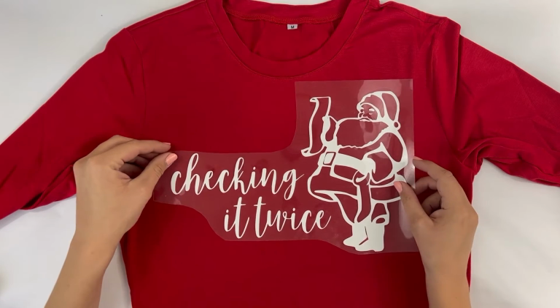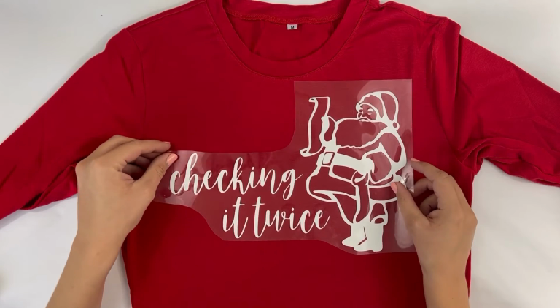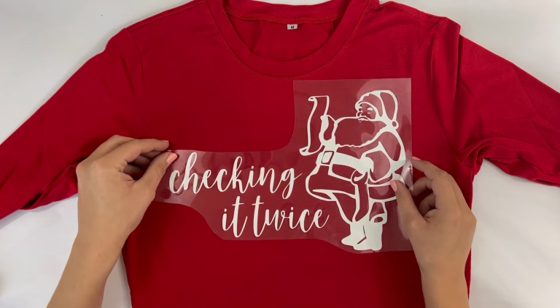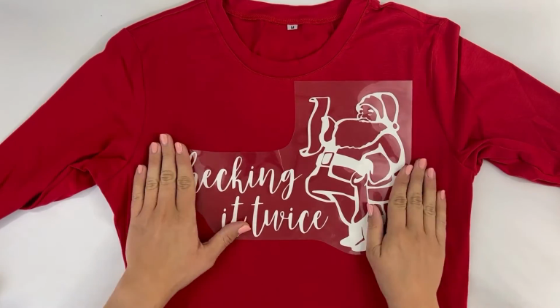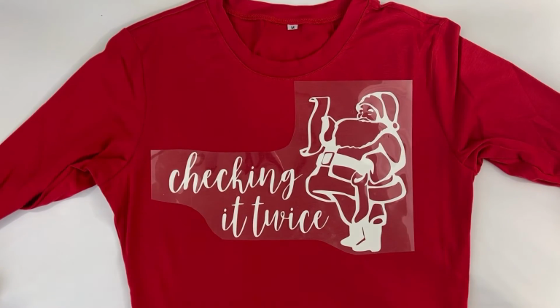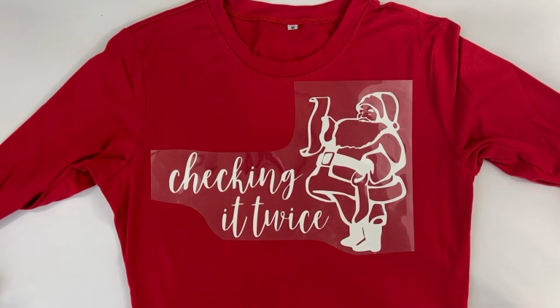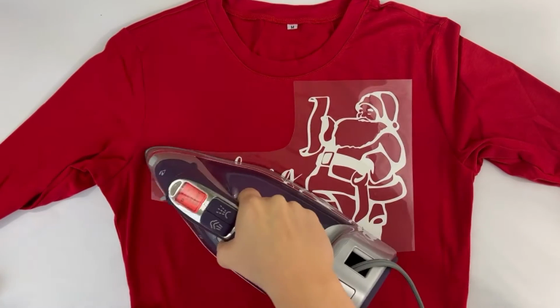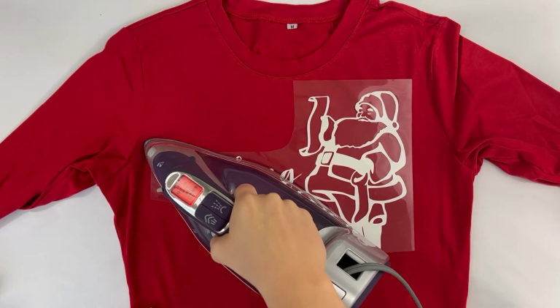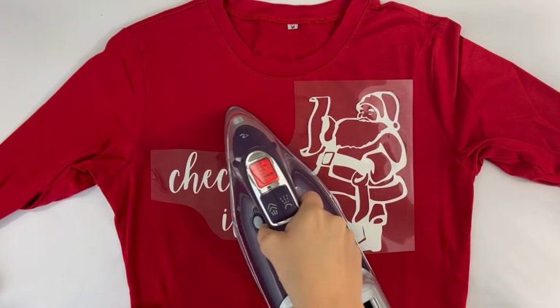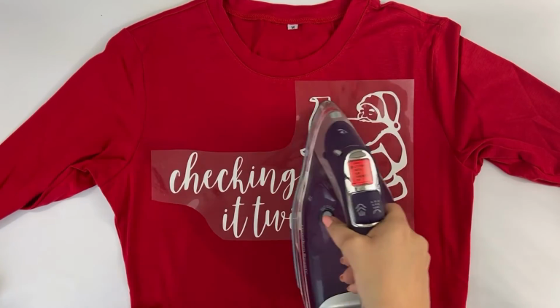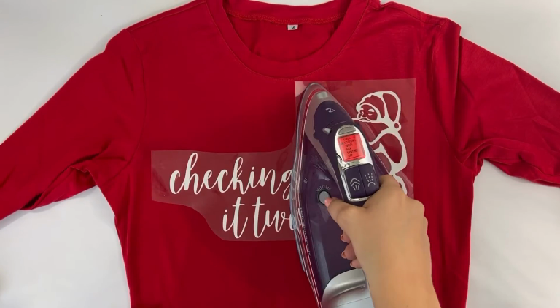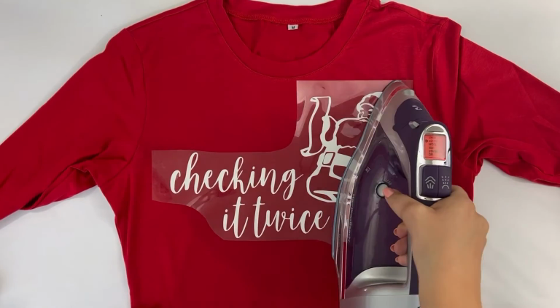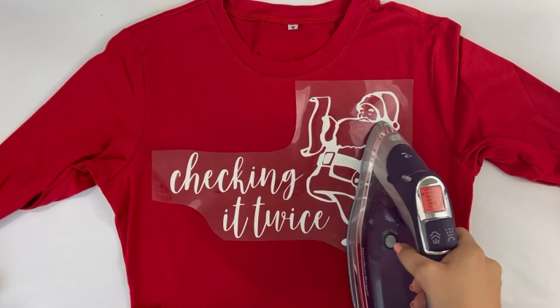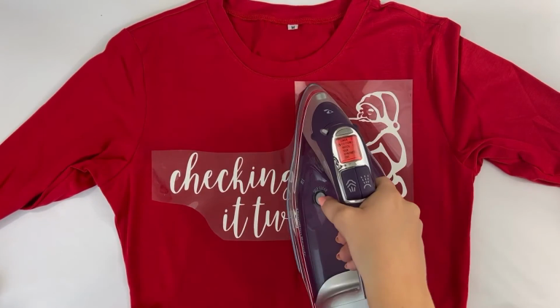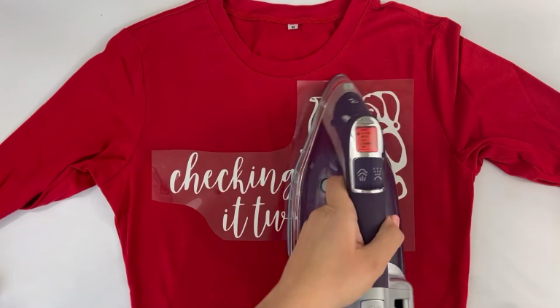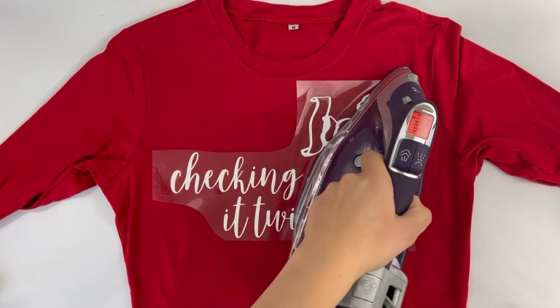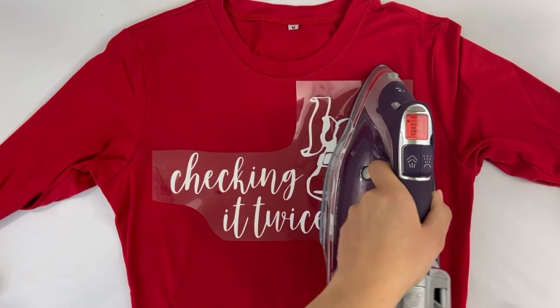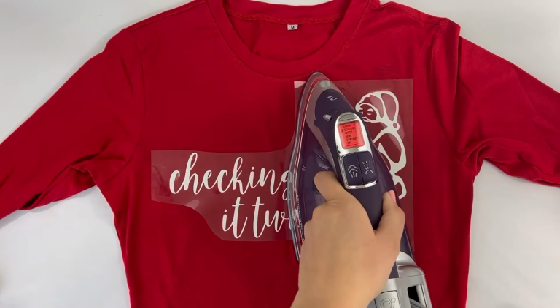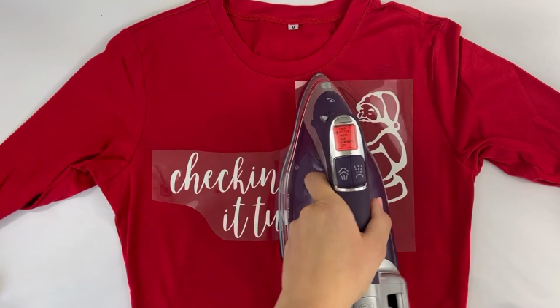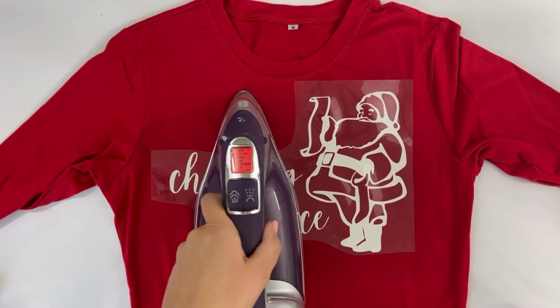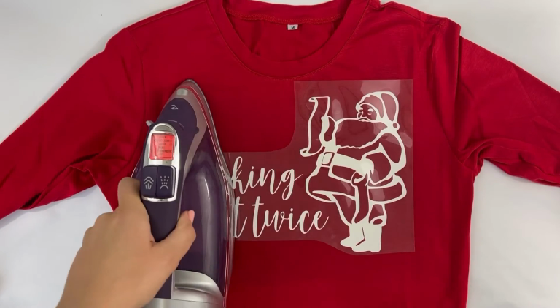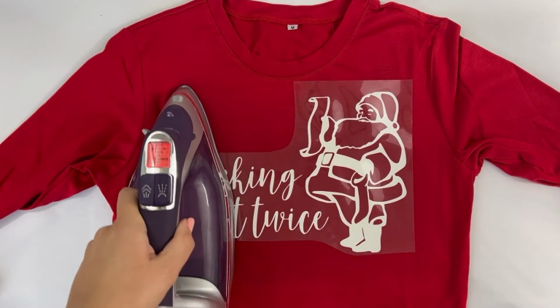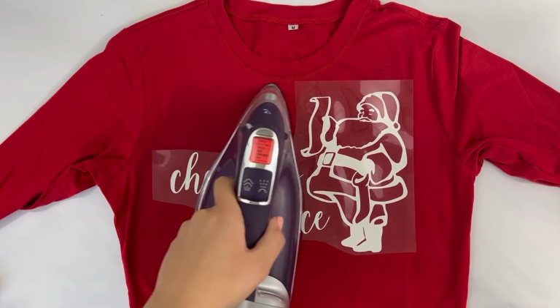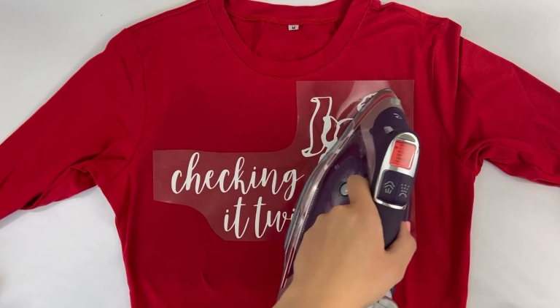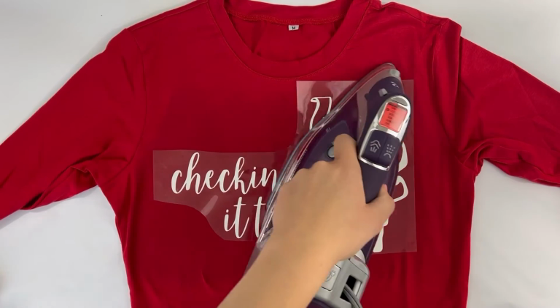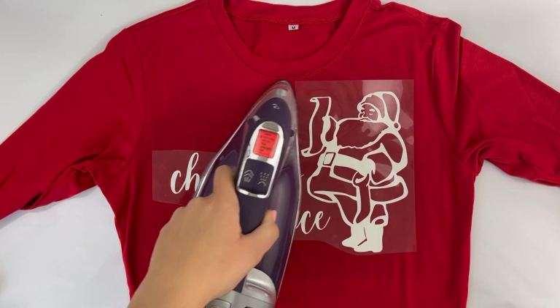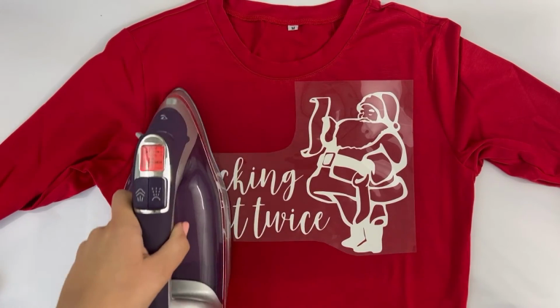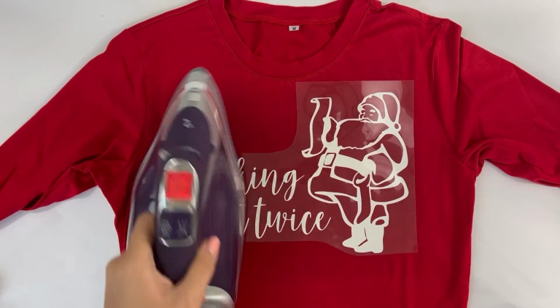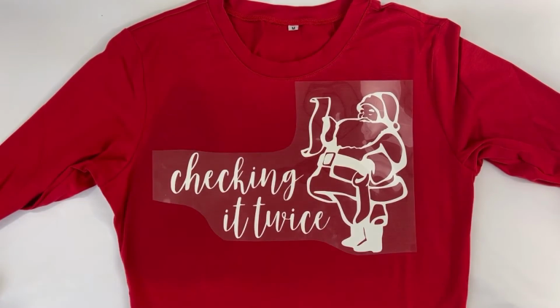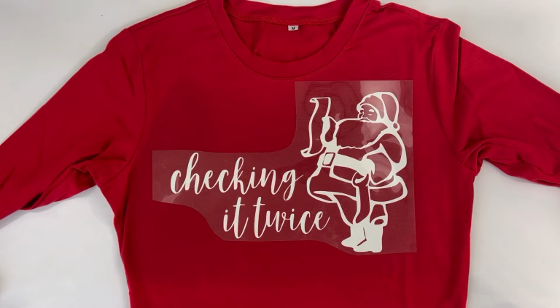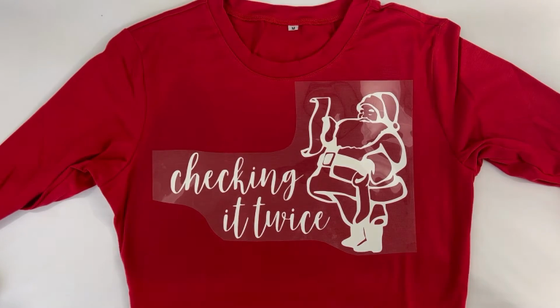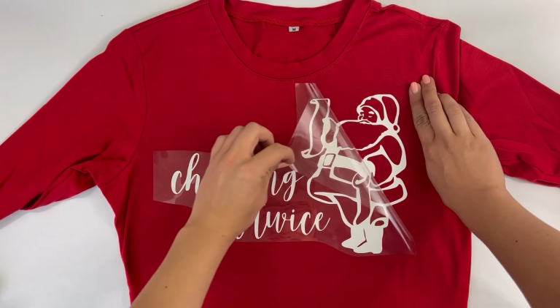Center your design in the middle of the shirt and press. I continuously move the iron around. After about 20 to 30 seconds, check to see if the design is sticking. Let it cool for about 5 to 10 seconds before trying to pull back the plastic sheet.